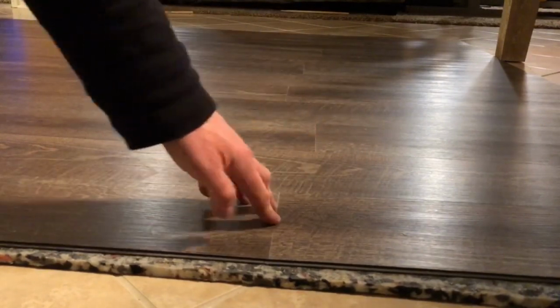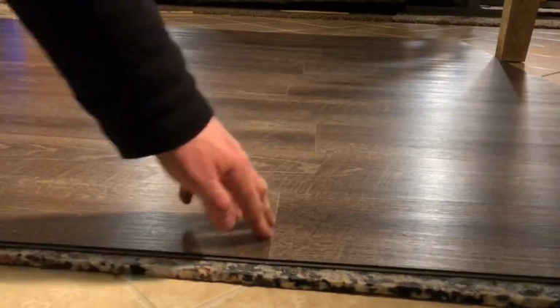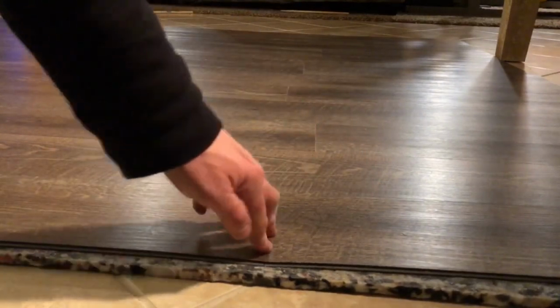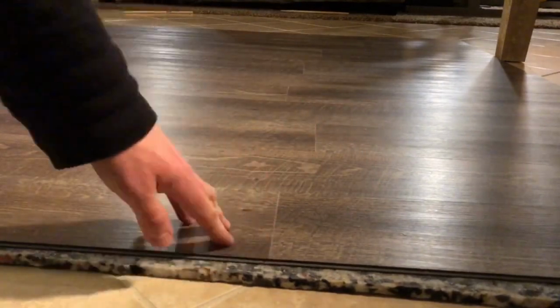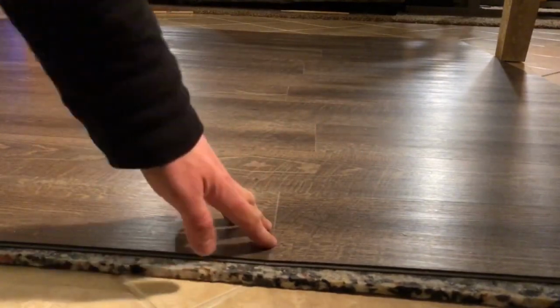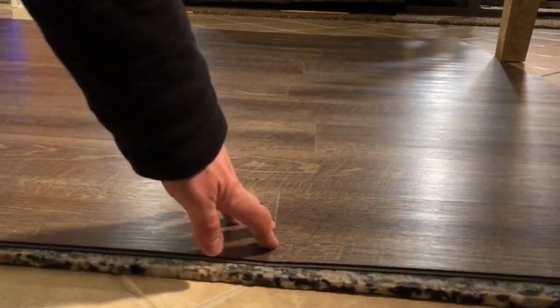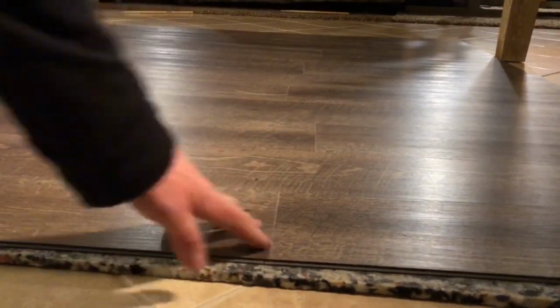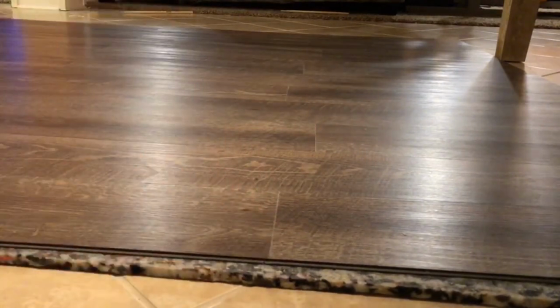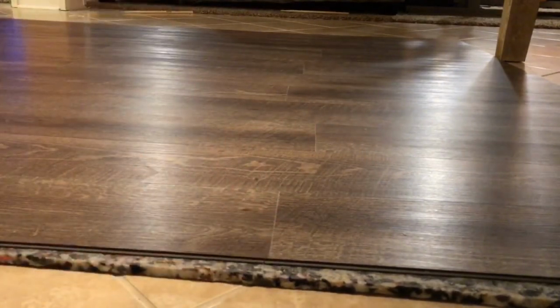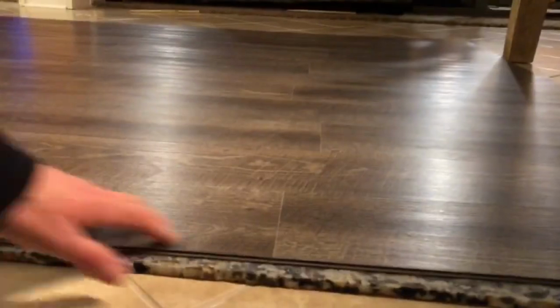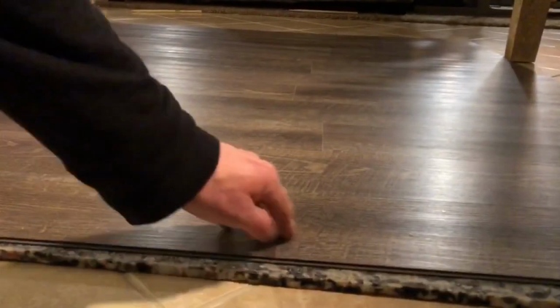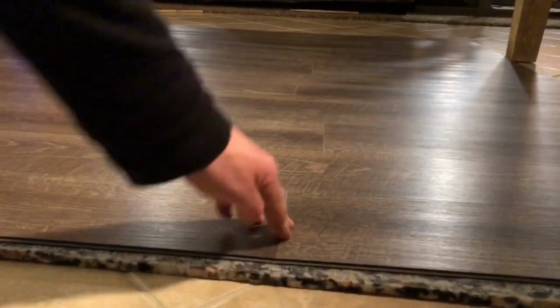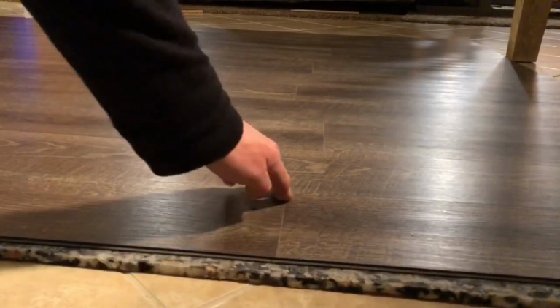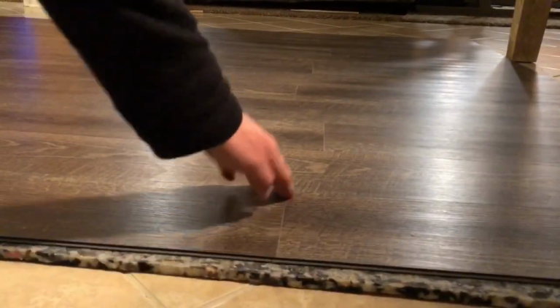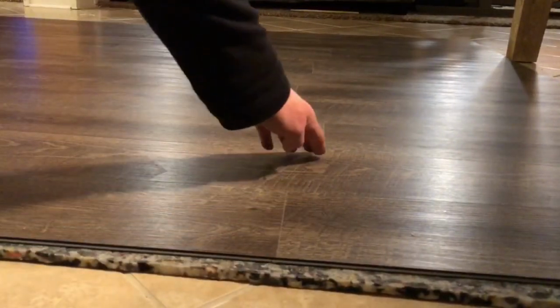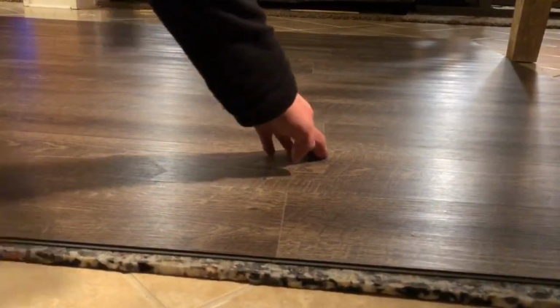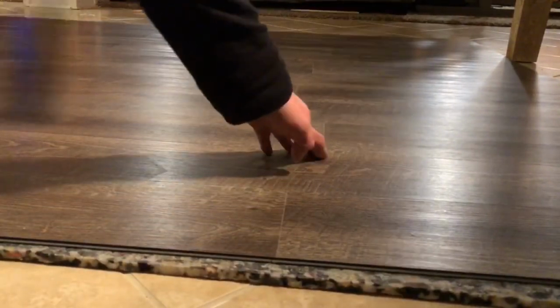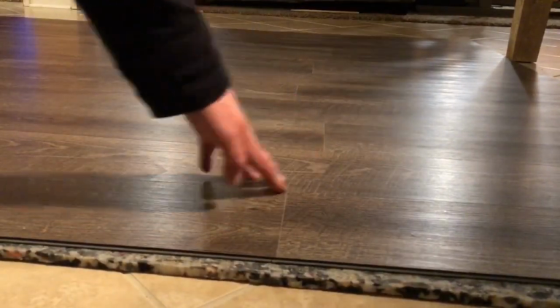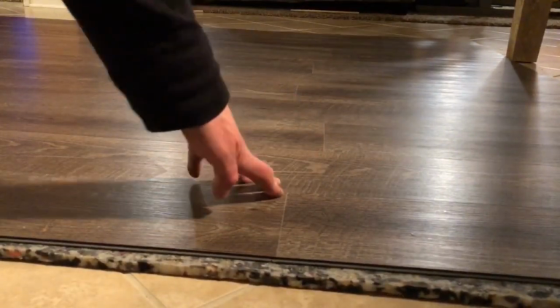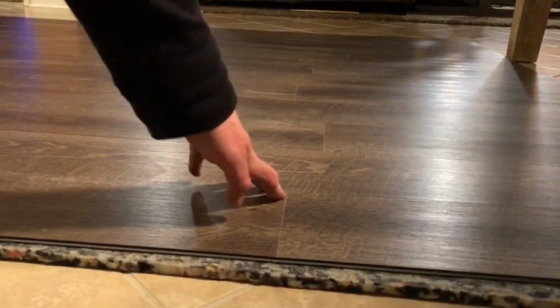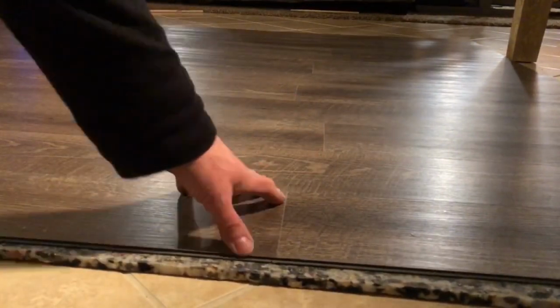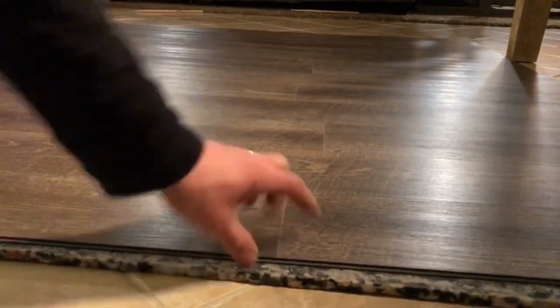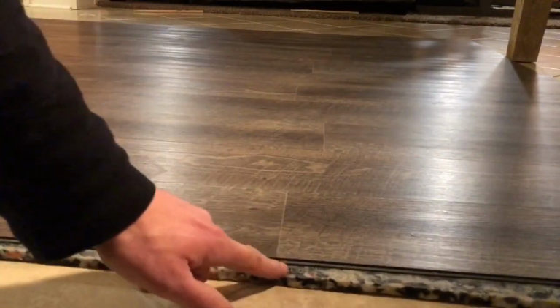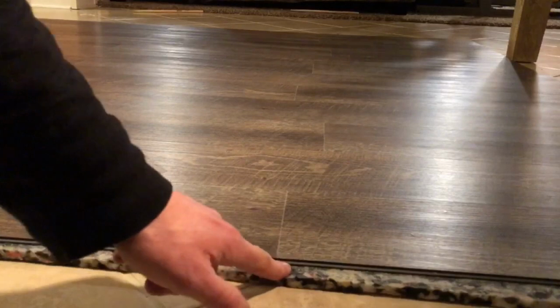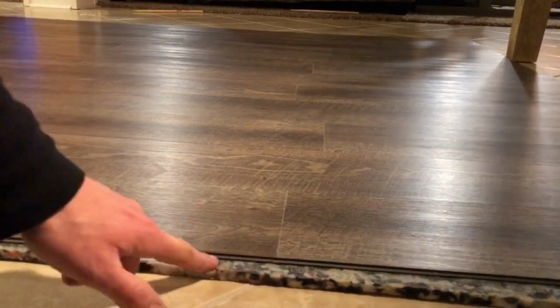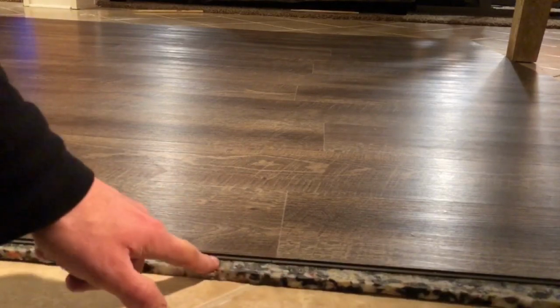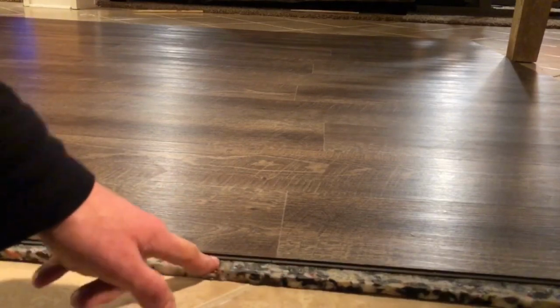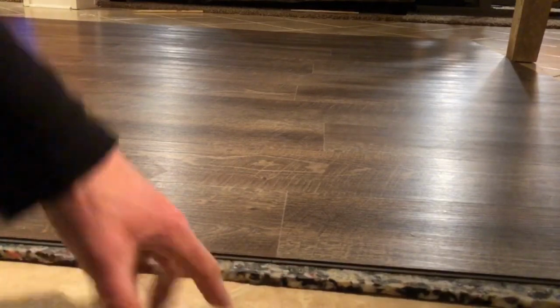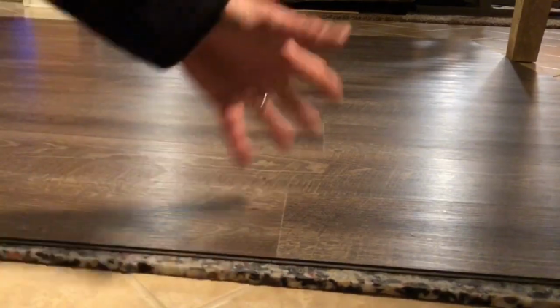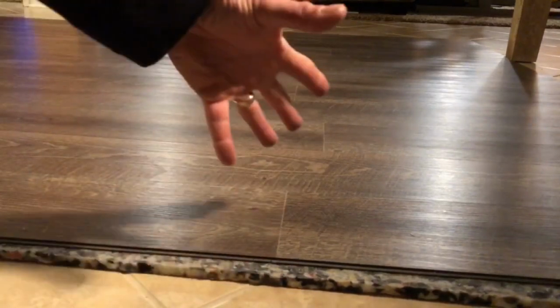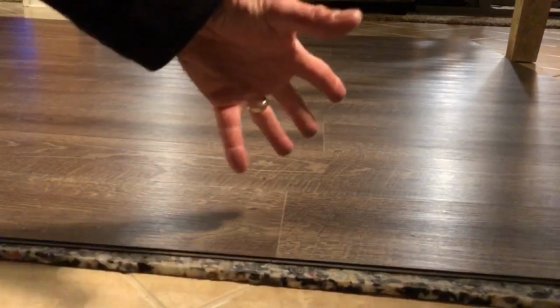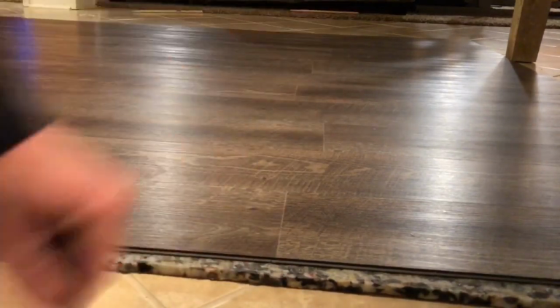Just imagine walking across it. We're going to do that in the next video just to show you how much play and give it has. That amount of pressure and give will just snap these little tongue and groove pieces off and your whole floor will crumble on you.